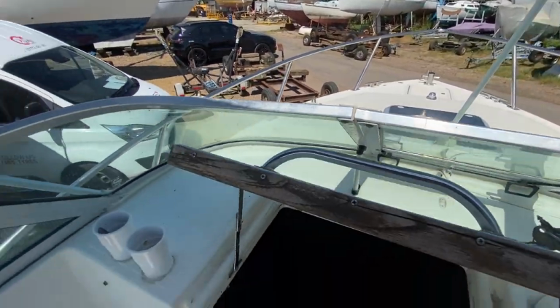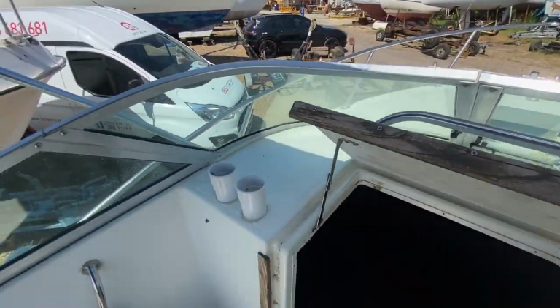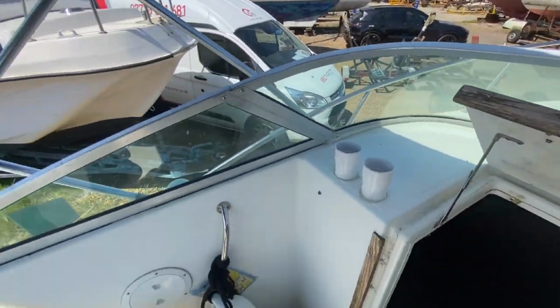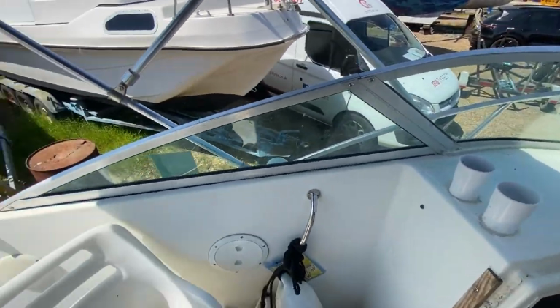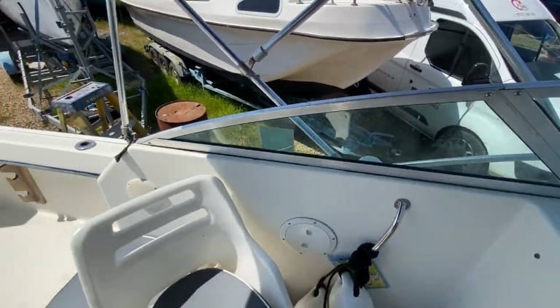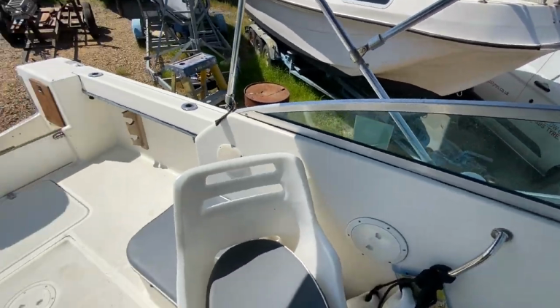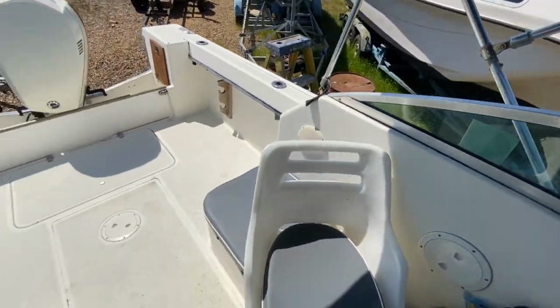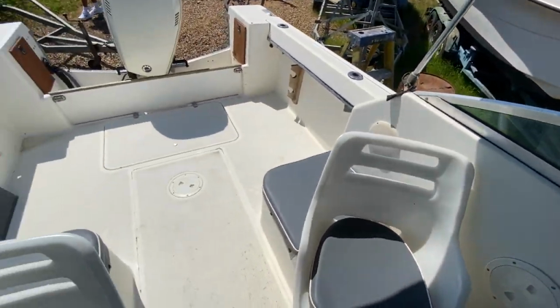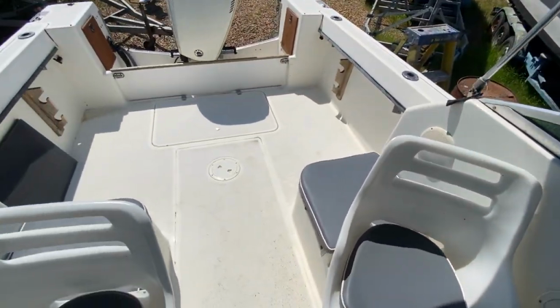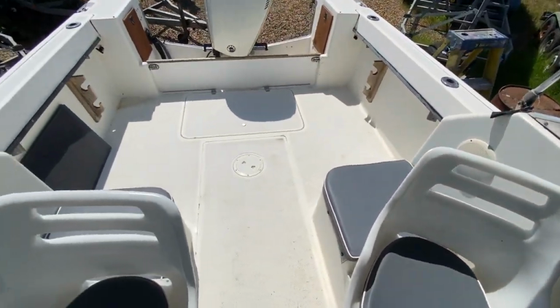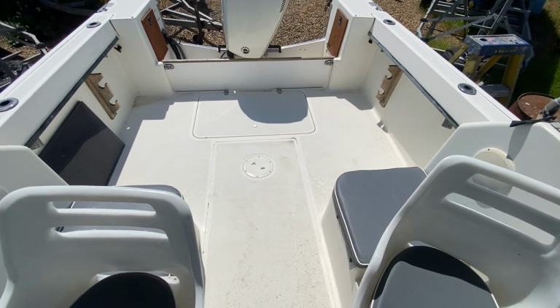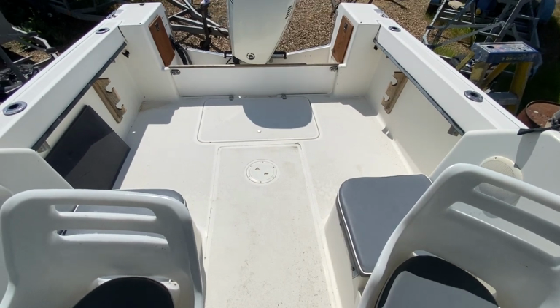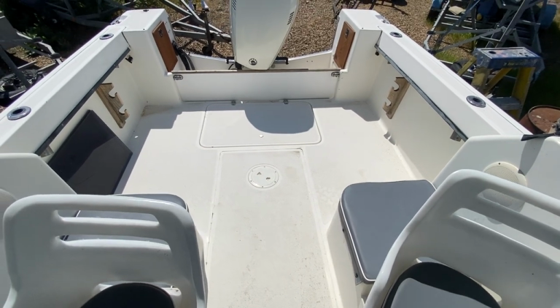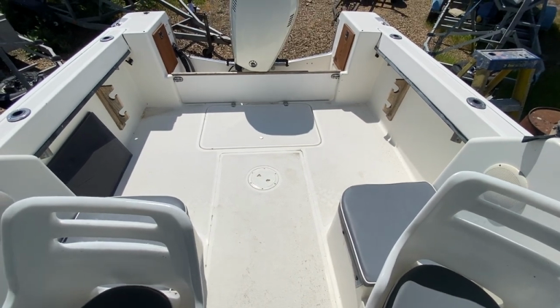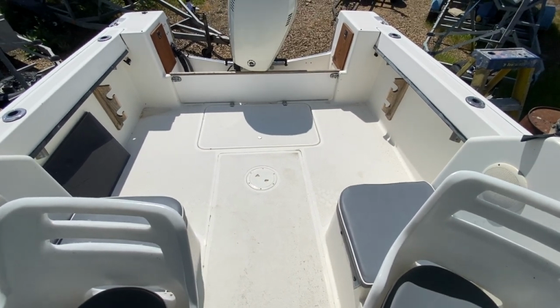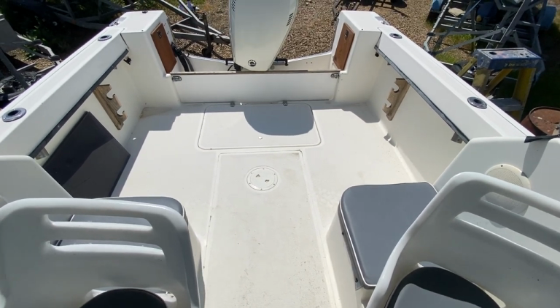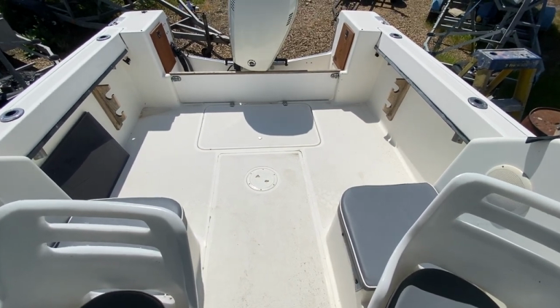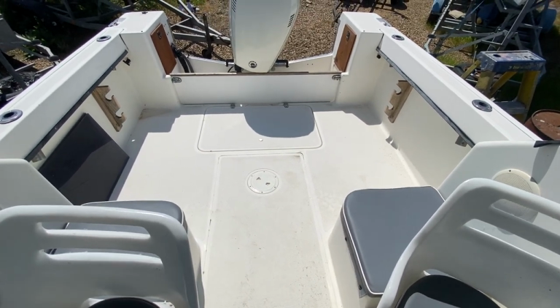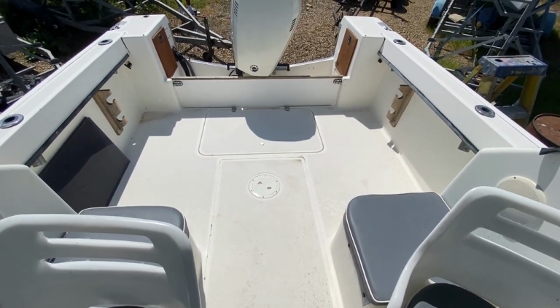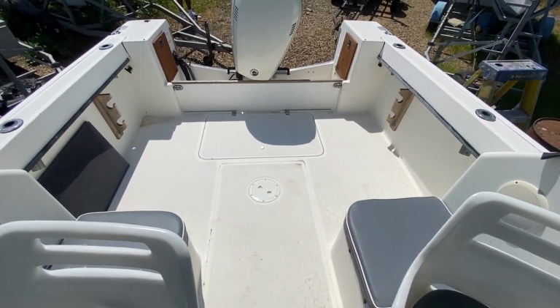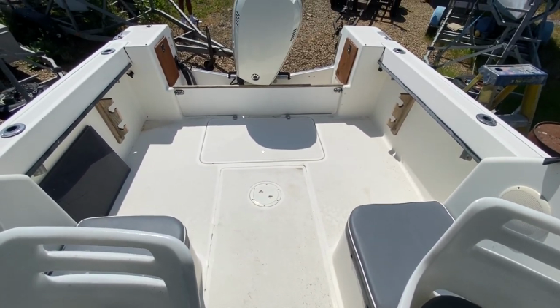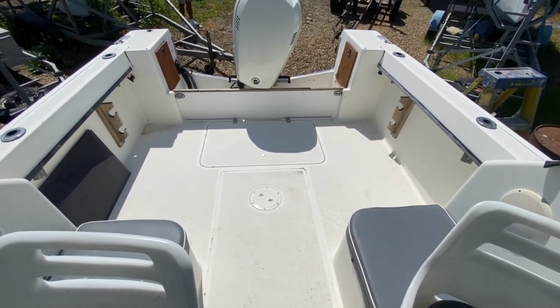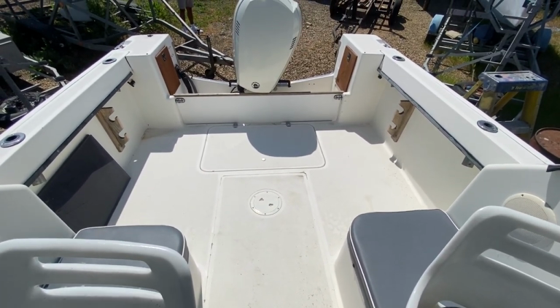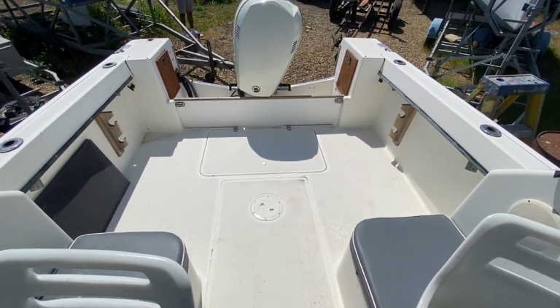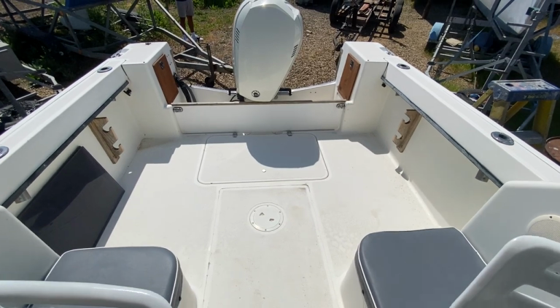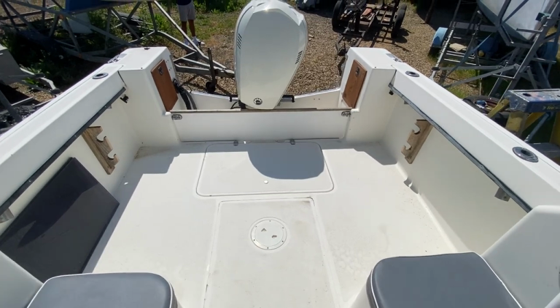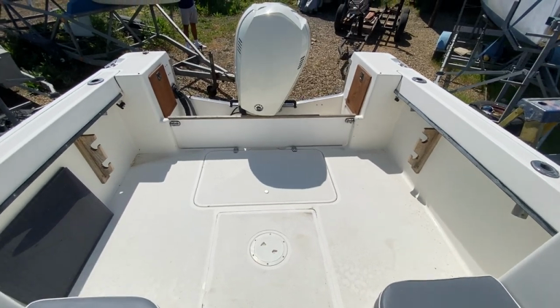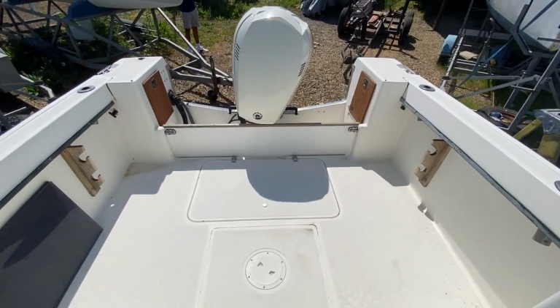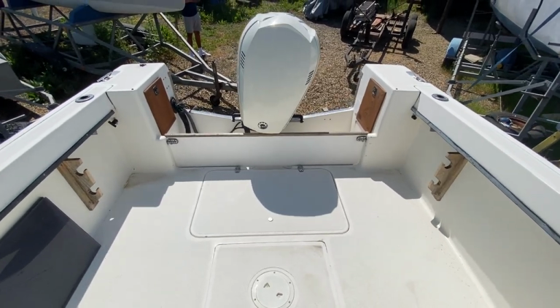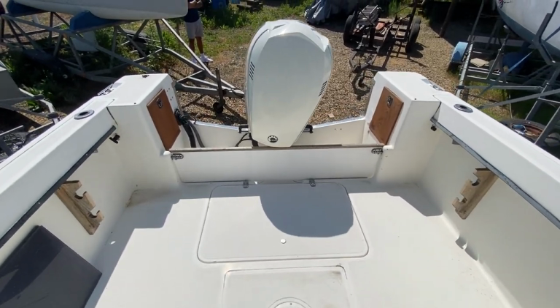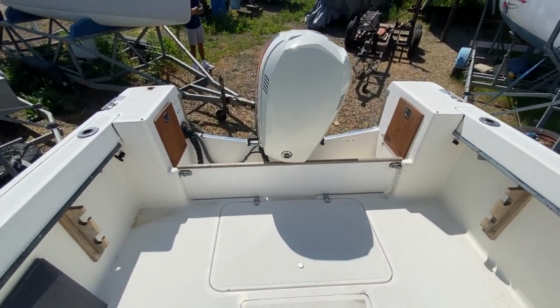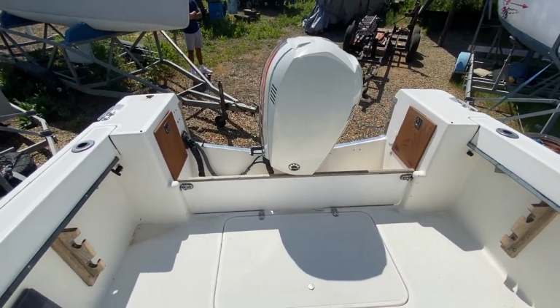I'll just turn around and show you the view of the rear of the boat. There's a nice big platform for fishing, a few rod holders dotted around, and then we get back to the engine.